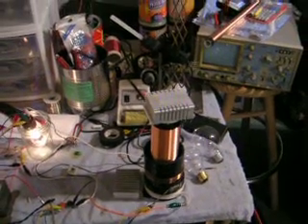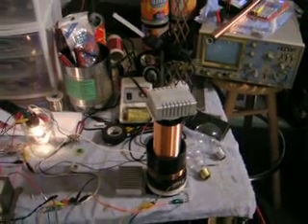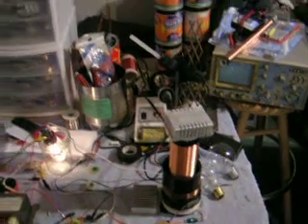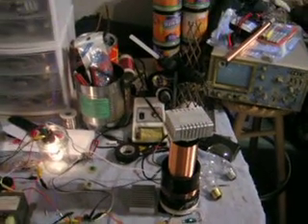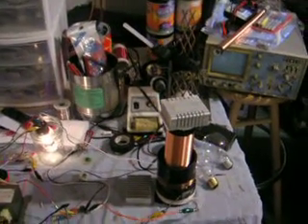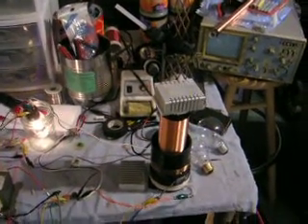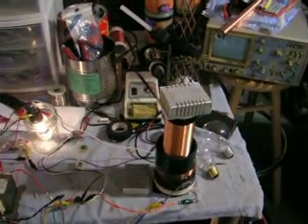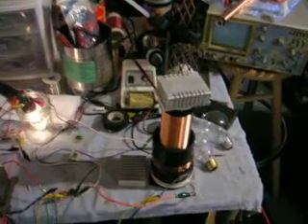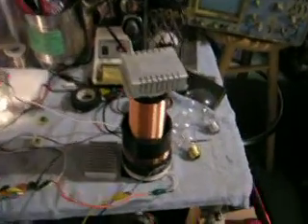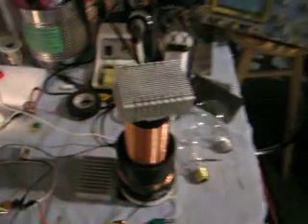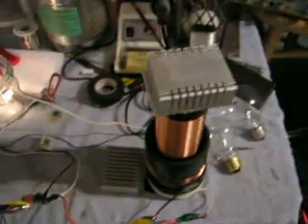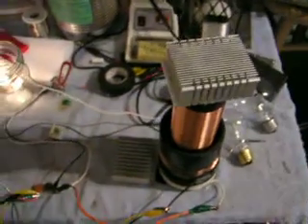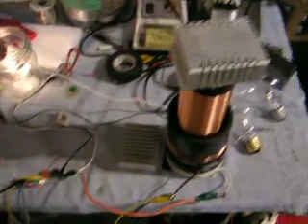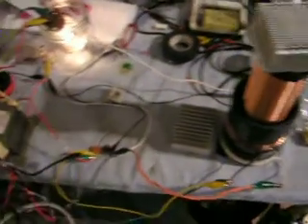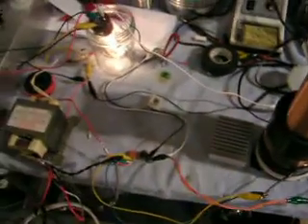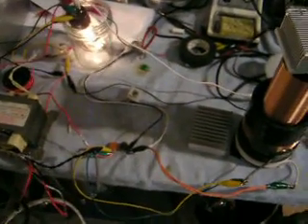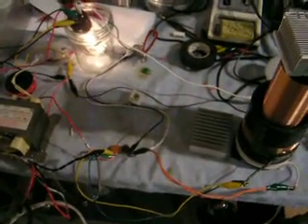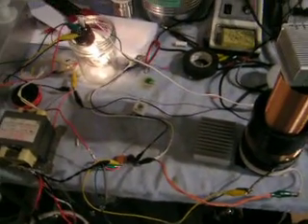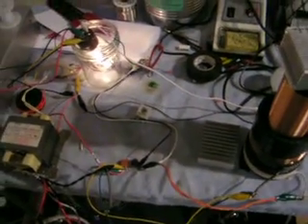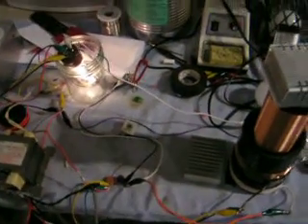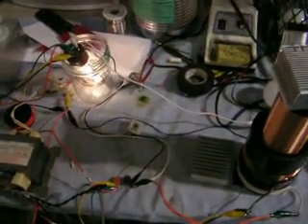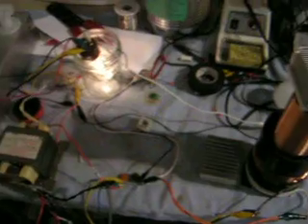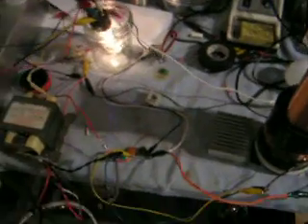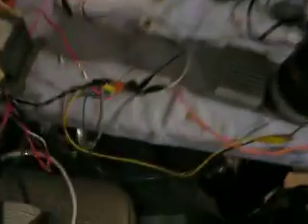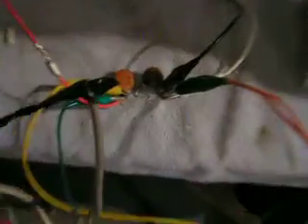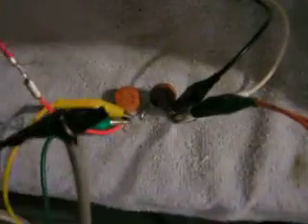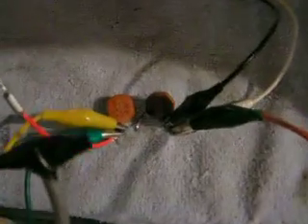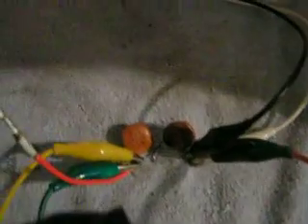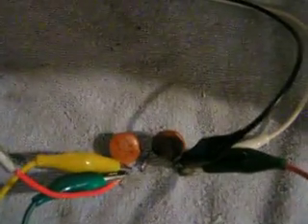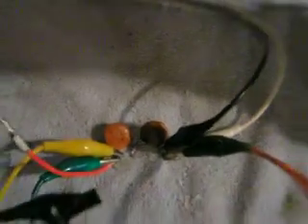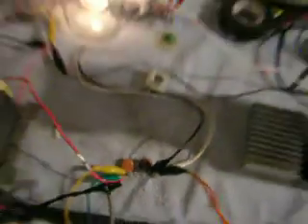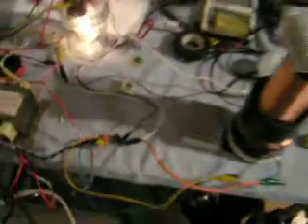Here's my vacuum tube Tesla coil. It's working better than before because I tuned it. I think my capacitor was way too big, so I'm using these smaller ones and they work a lot better.